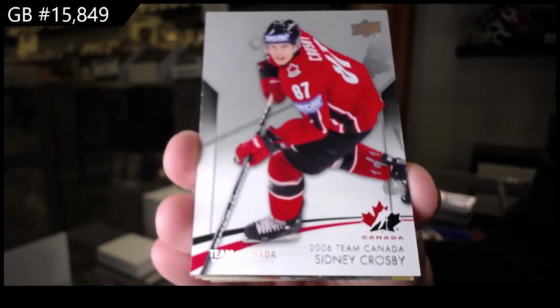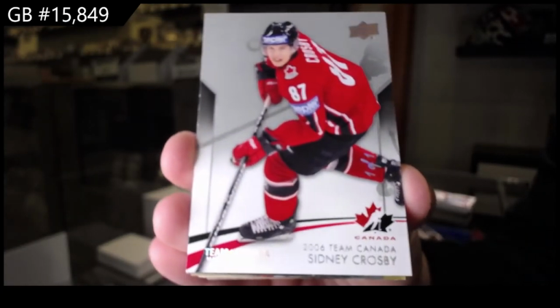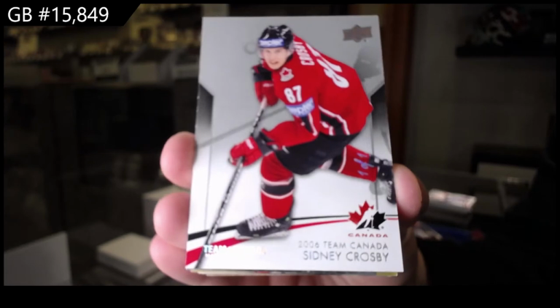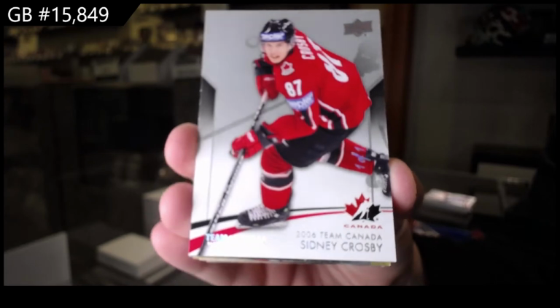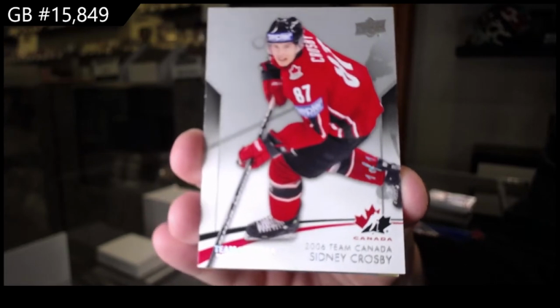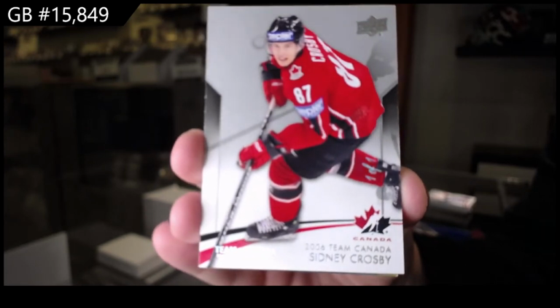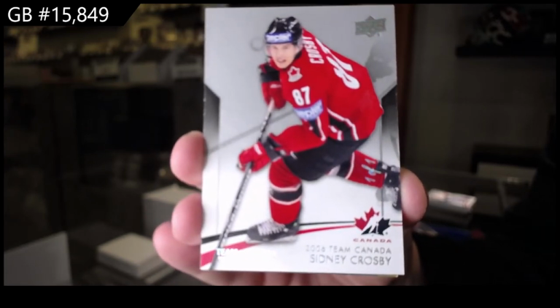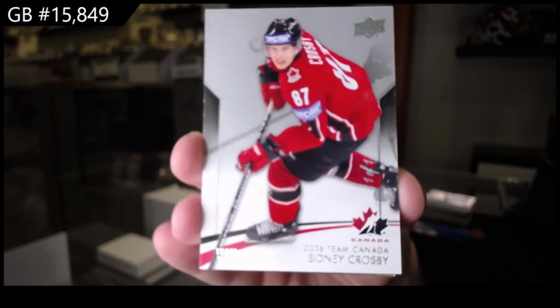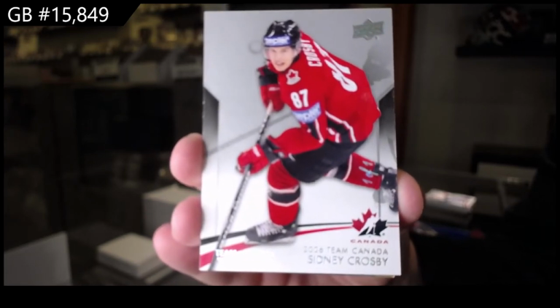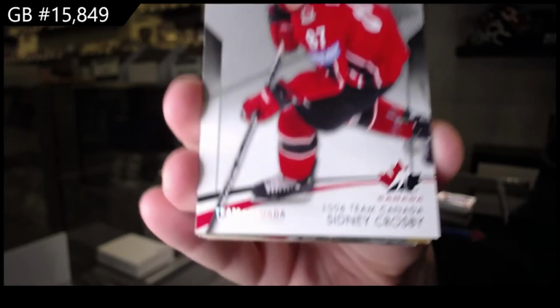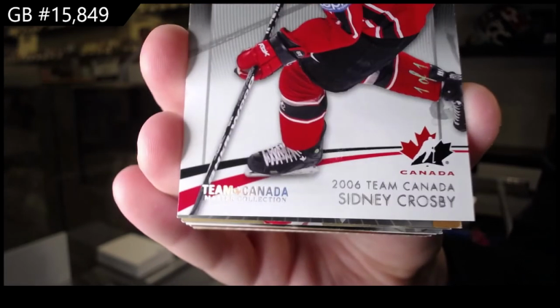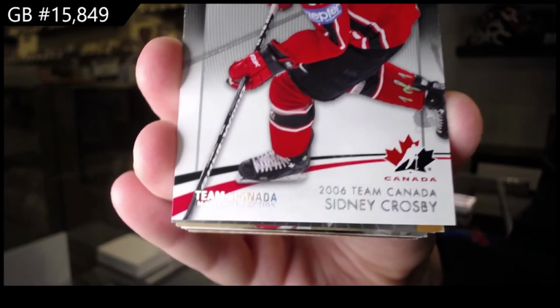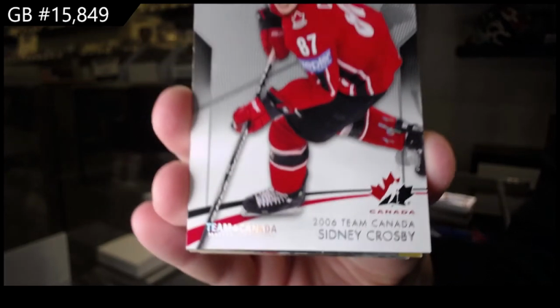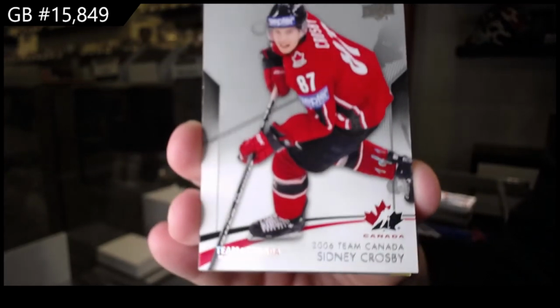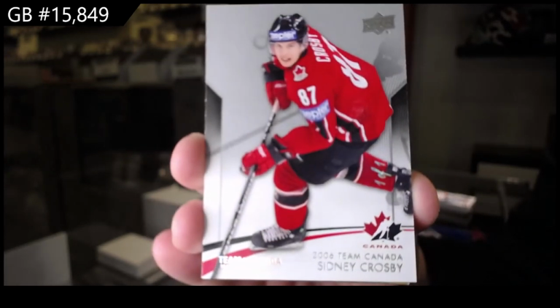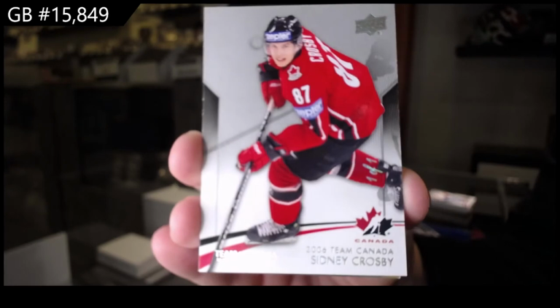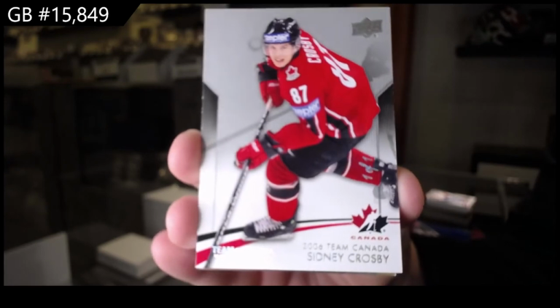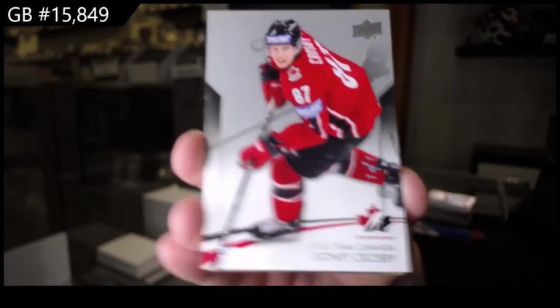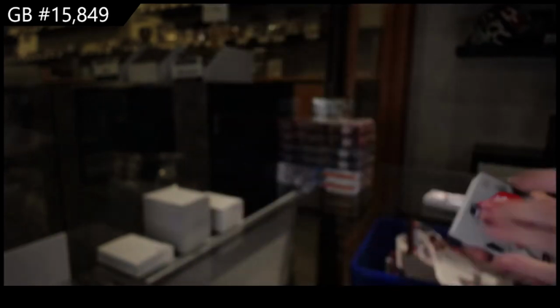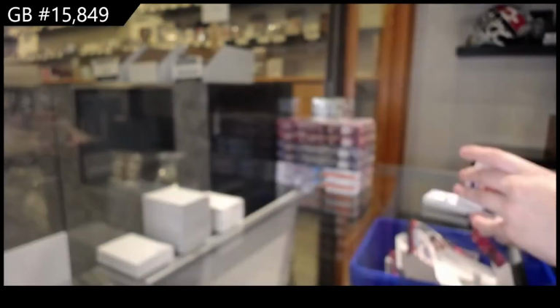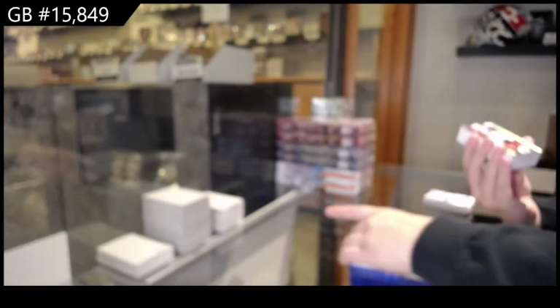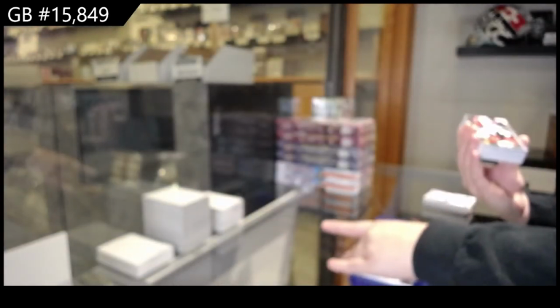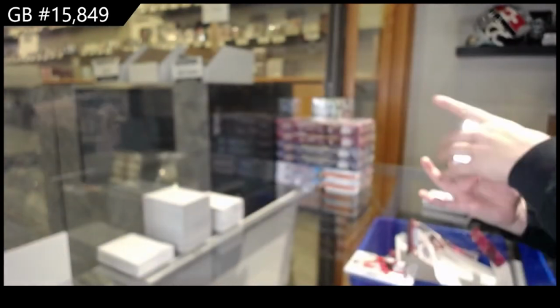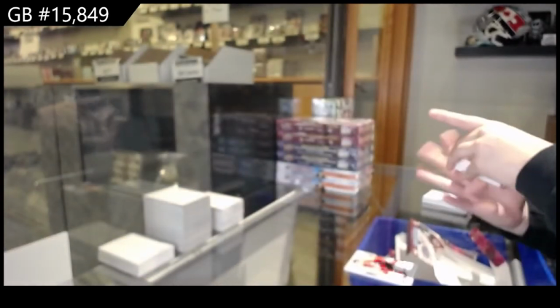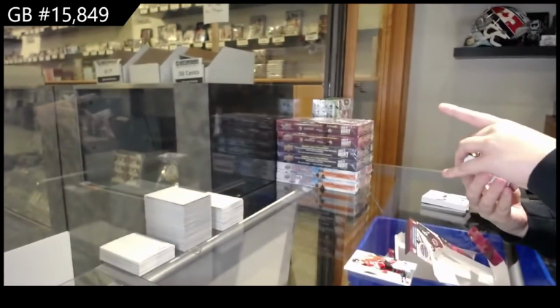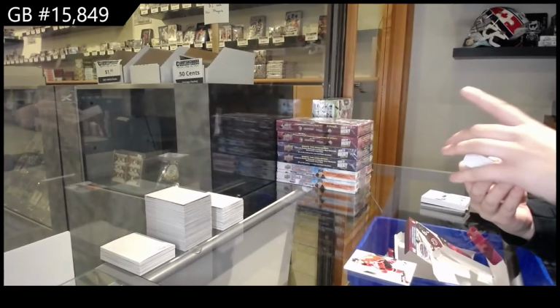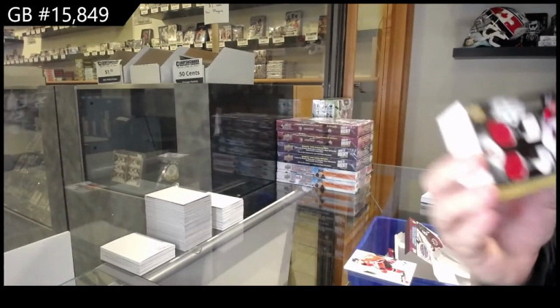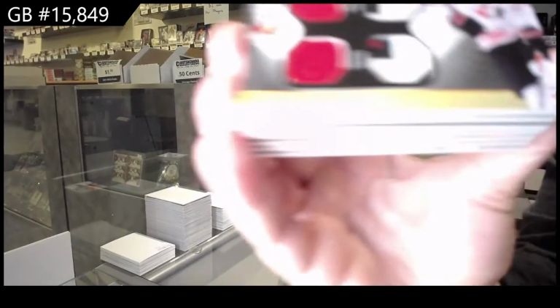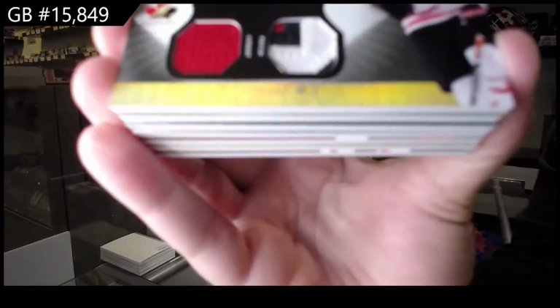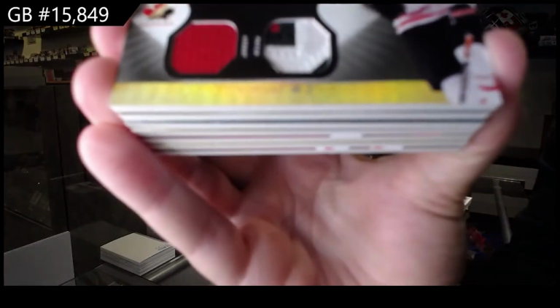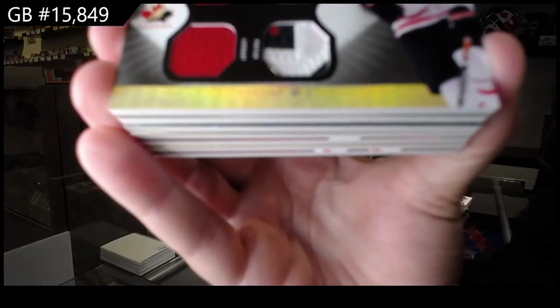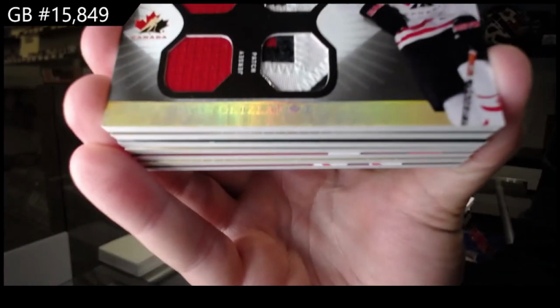Sidney Crosby, one-of-one! We've got a Winning Standard dual jersey, dual patch, number to 35, of Ryan Getzlaf.